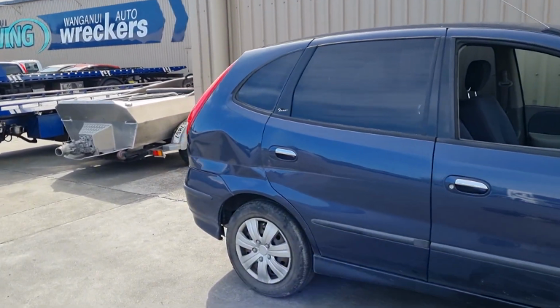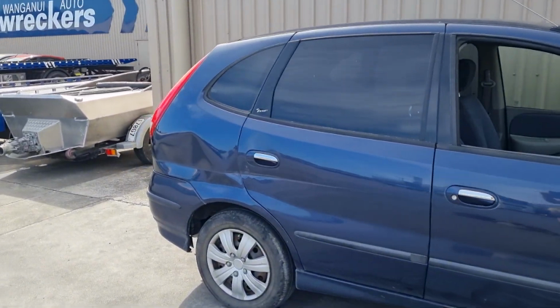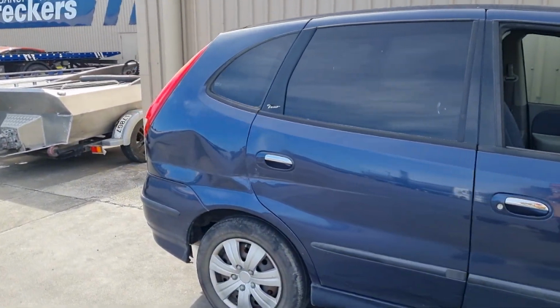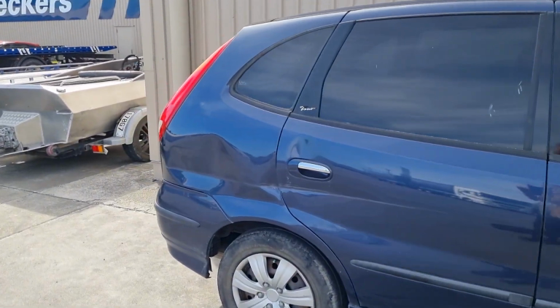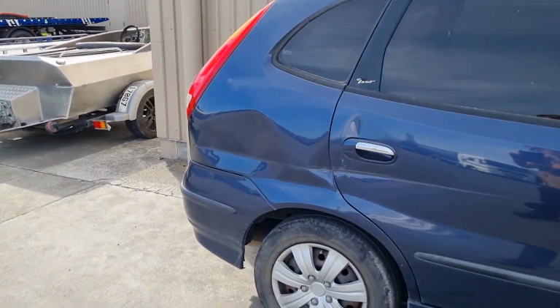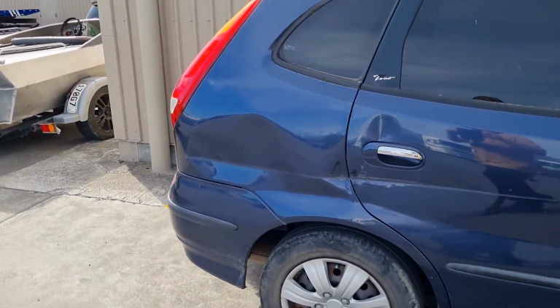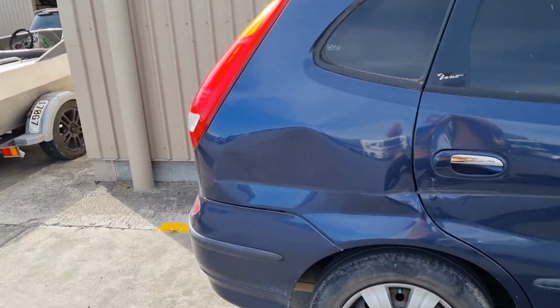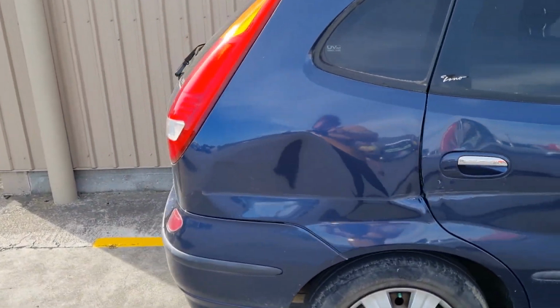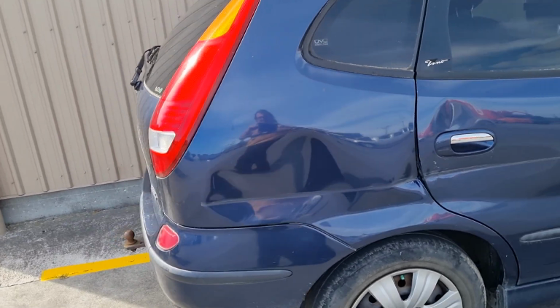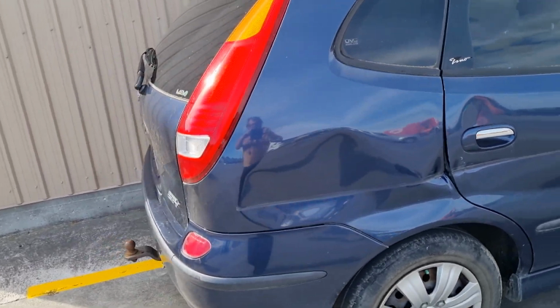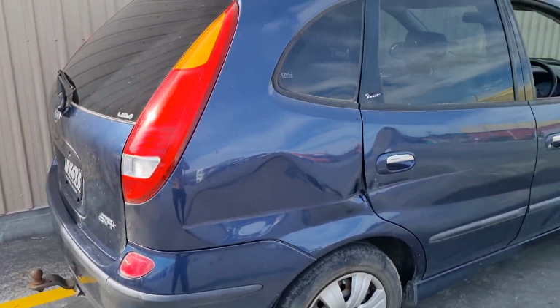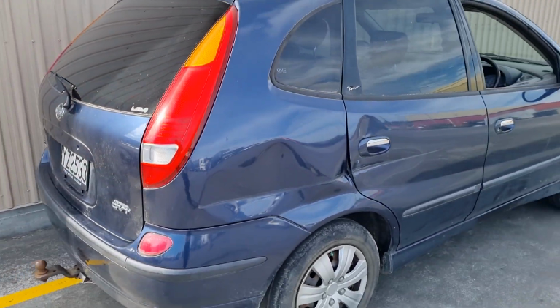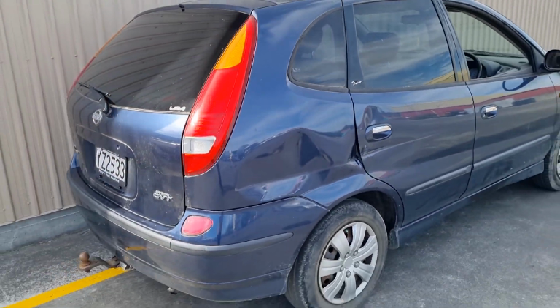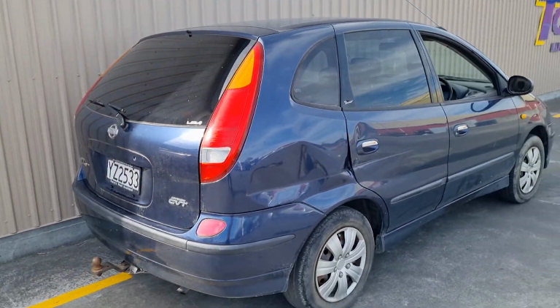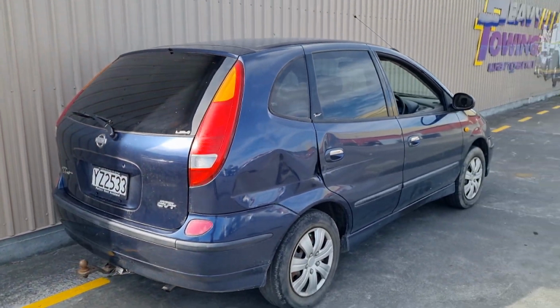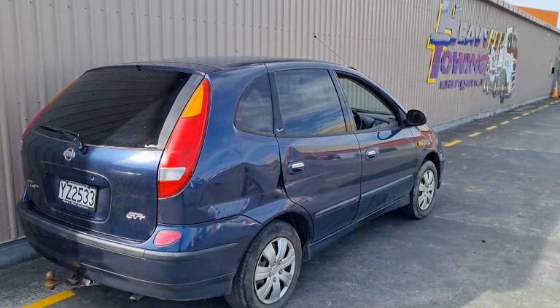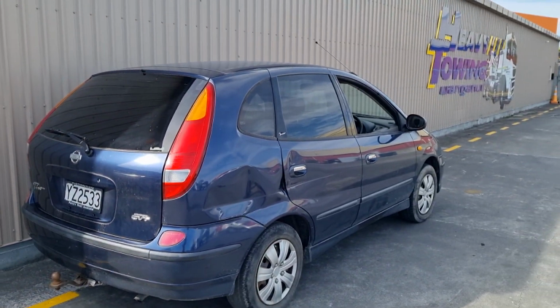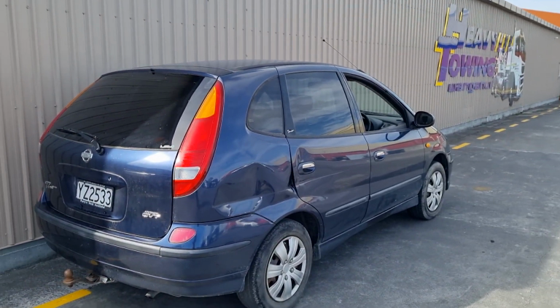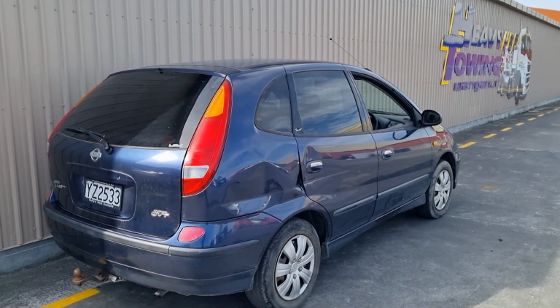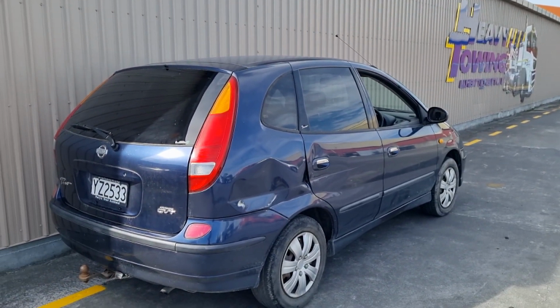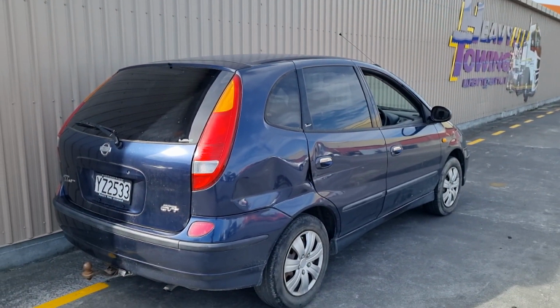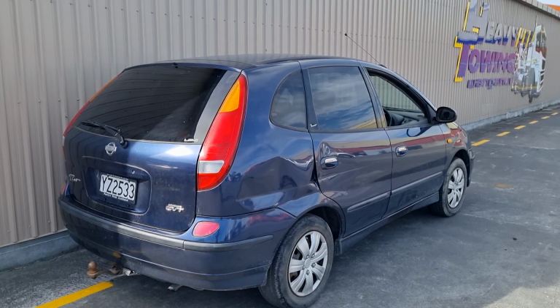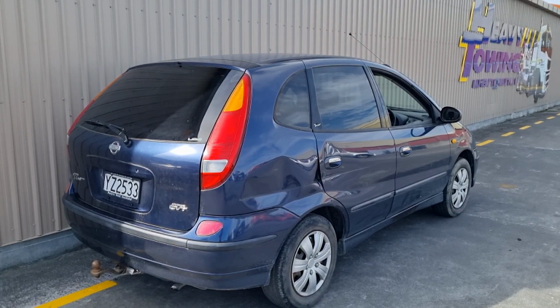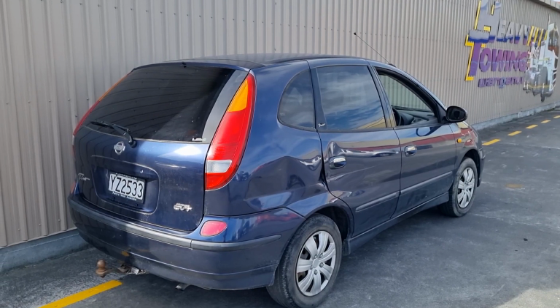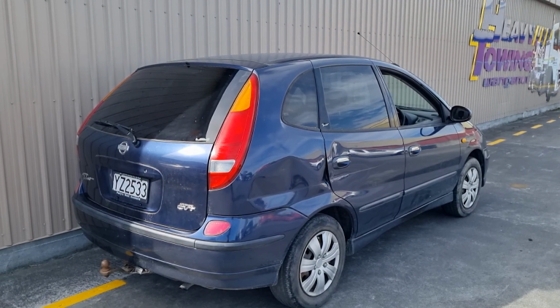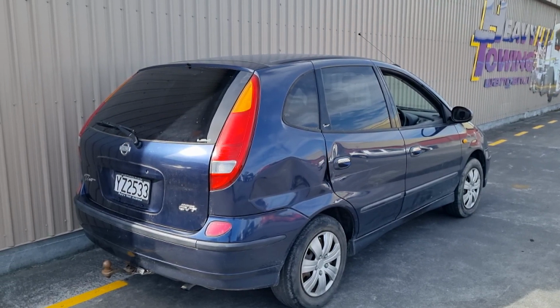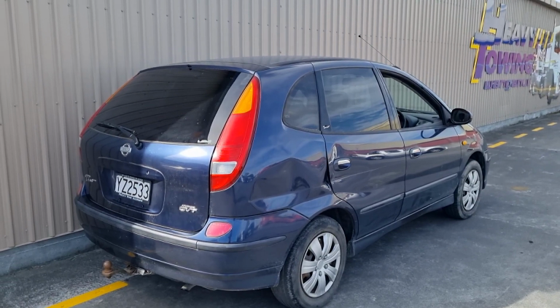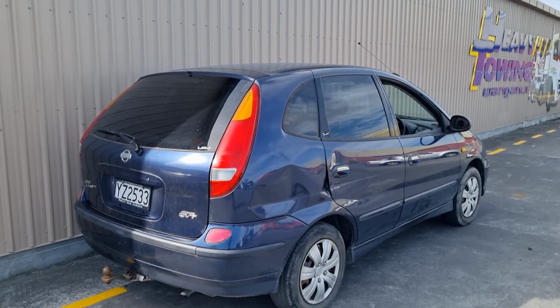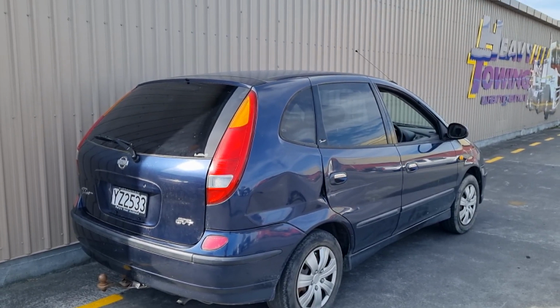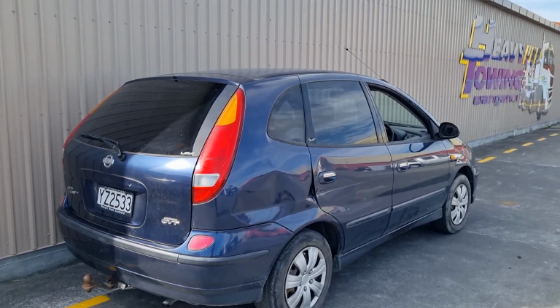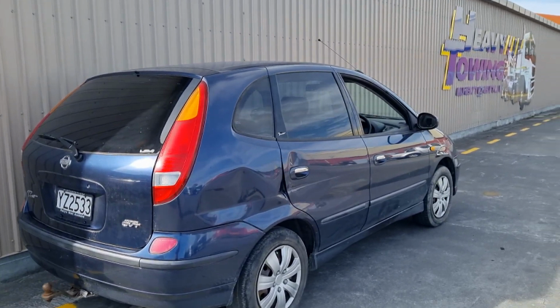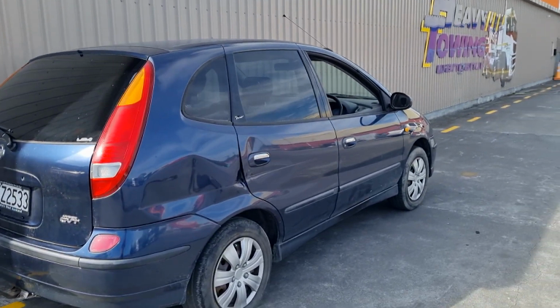It has some slight damage, which is pretty typical when you look at cars in this kind of market. And this weirdo looking thing is a Japanese domestic market Nissan Tino, always known as the egg, in my case.